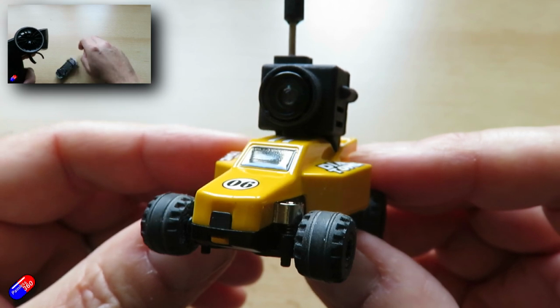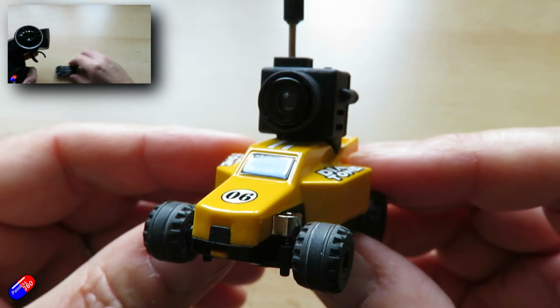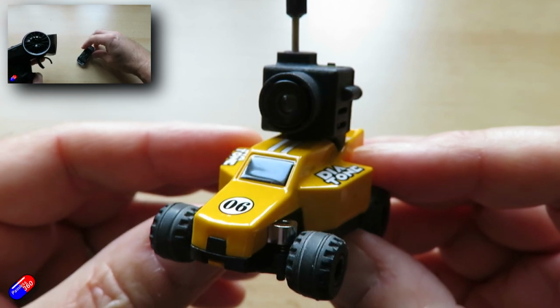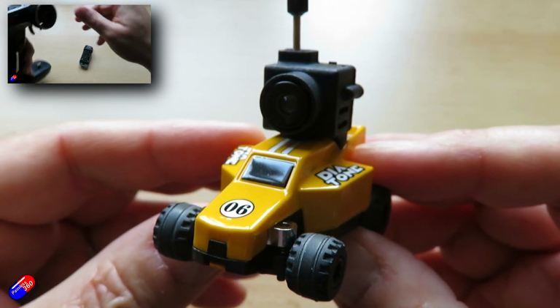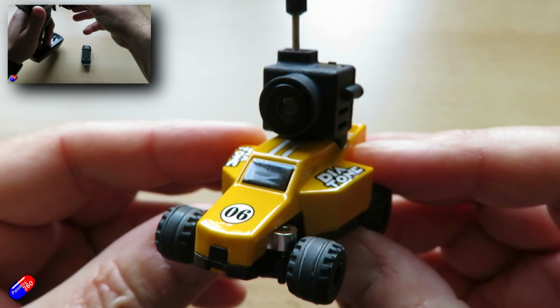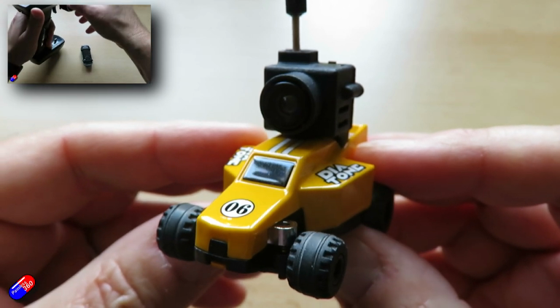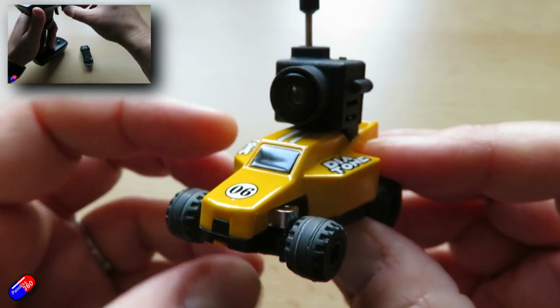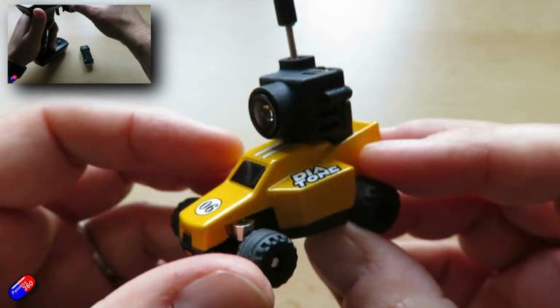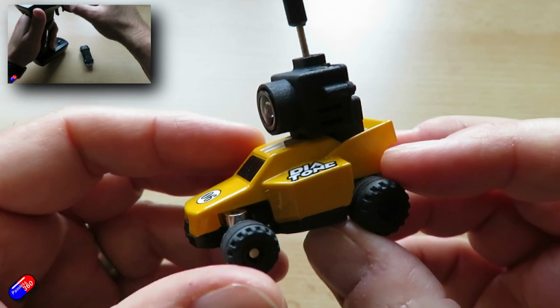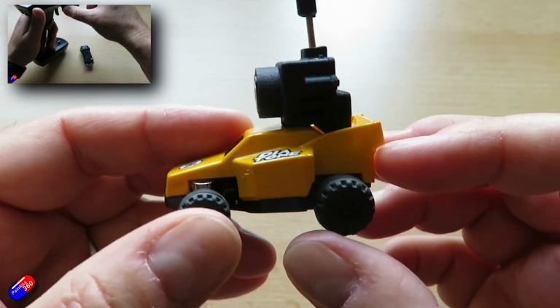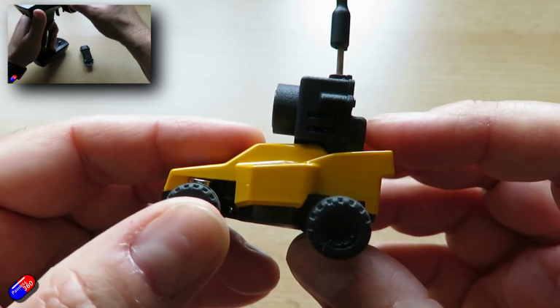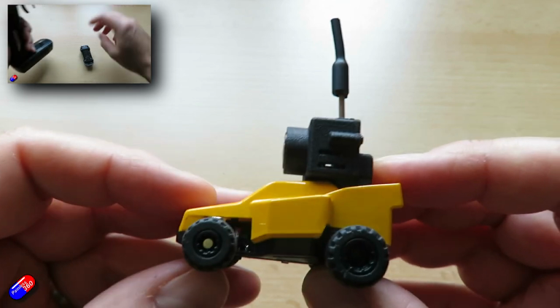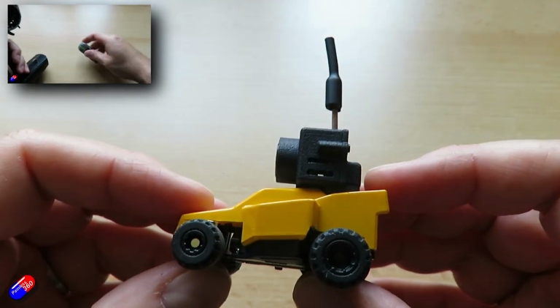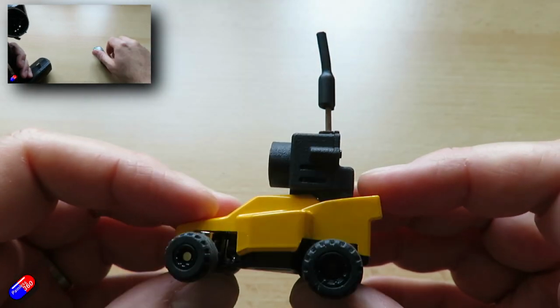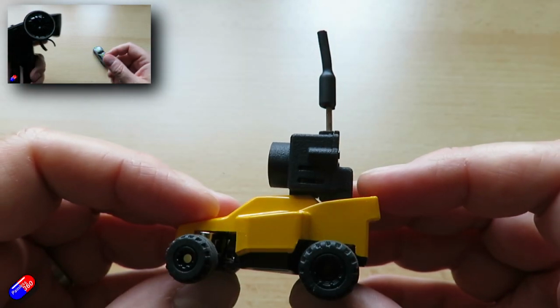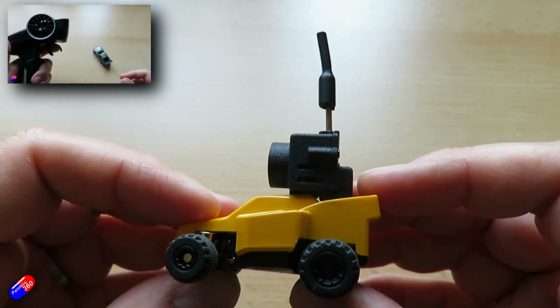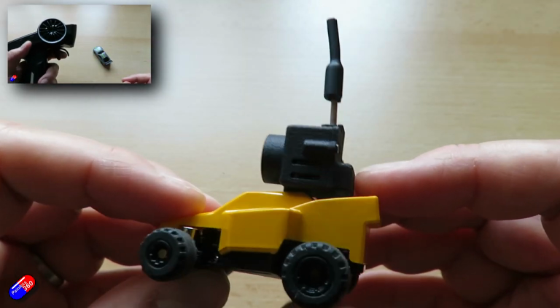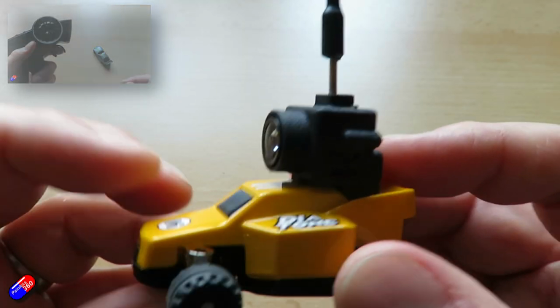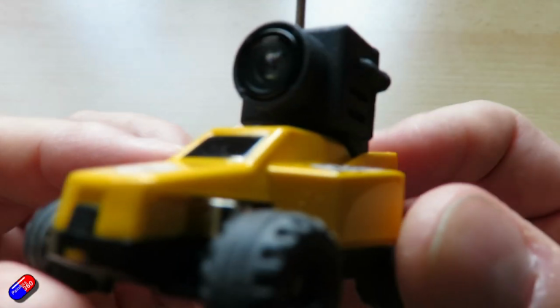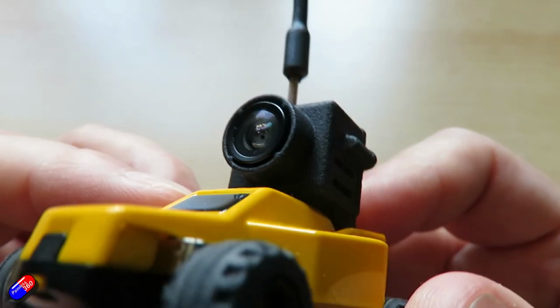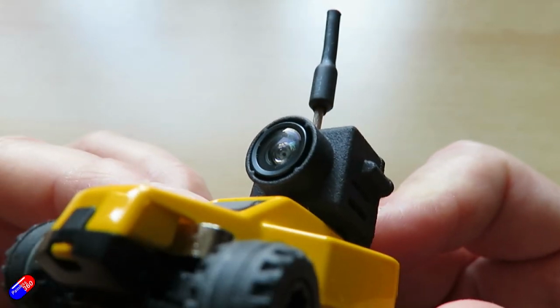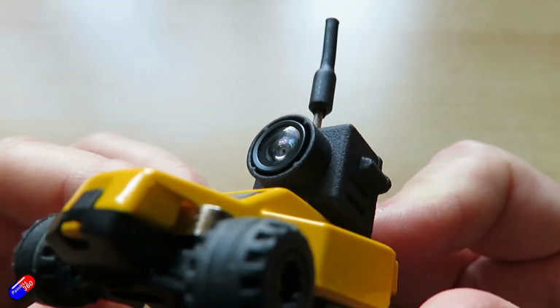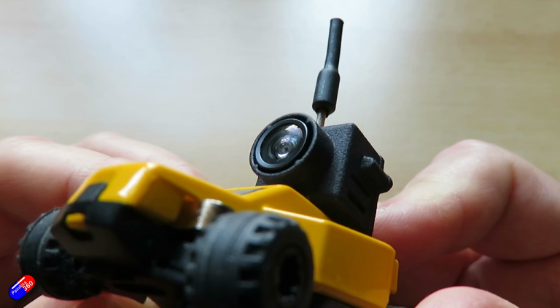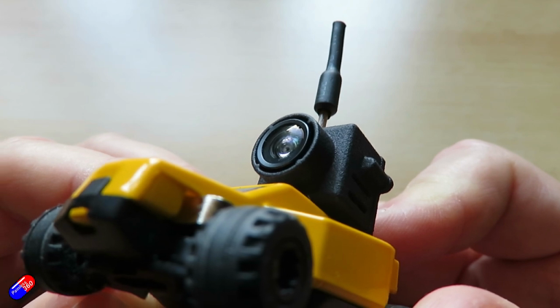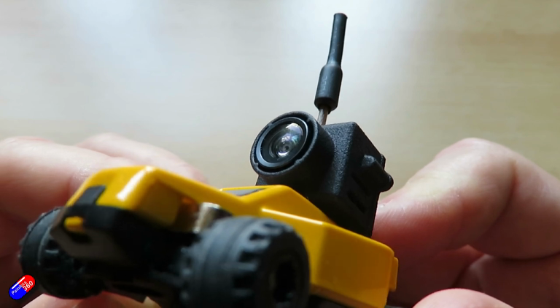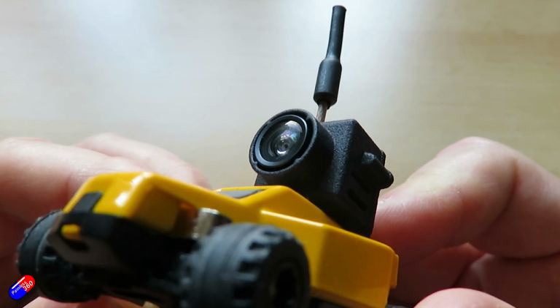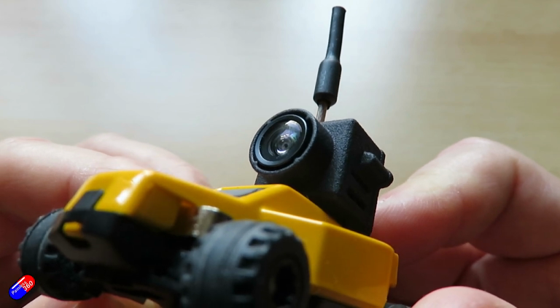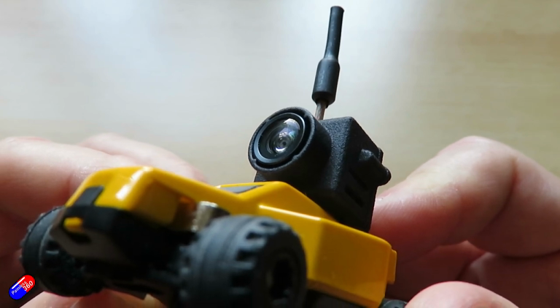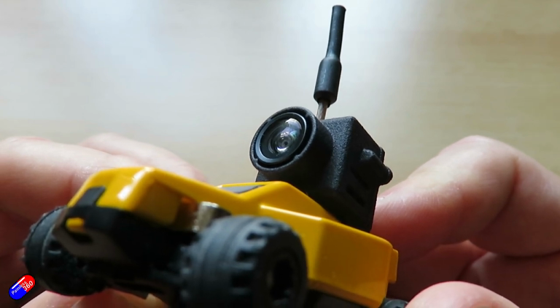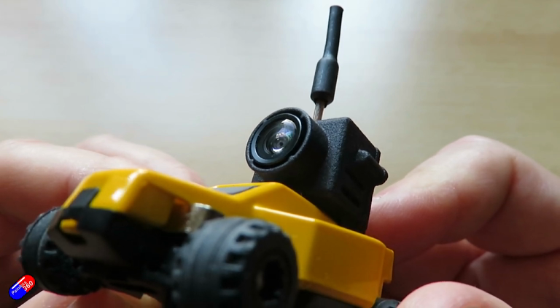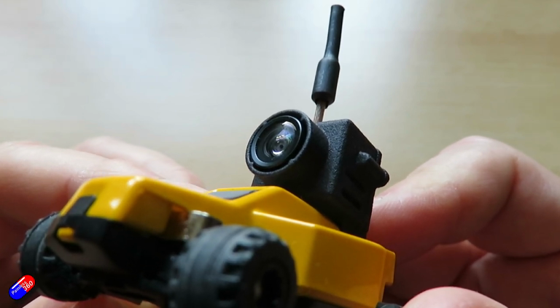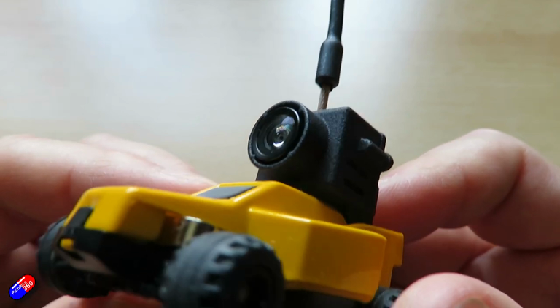It isn't as cool looking as that original model — I'll put links down below if you want to go and have a look at that particular review. This is a little bit more clunky to look at, but it has got an all-in-one FPV camera at the top.